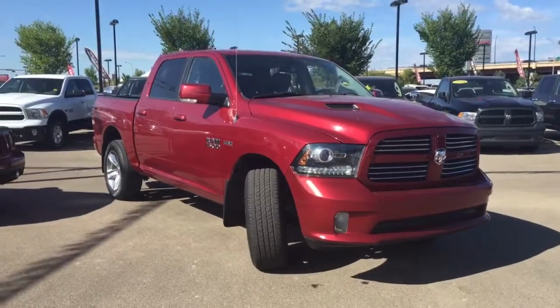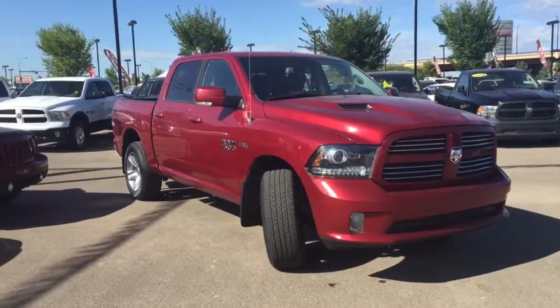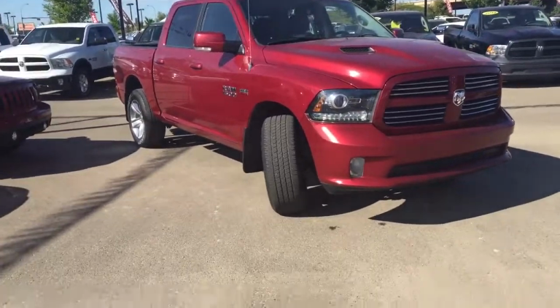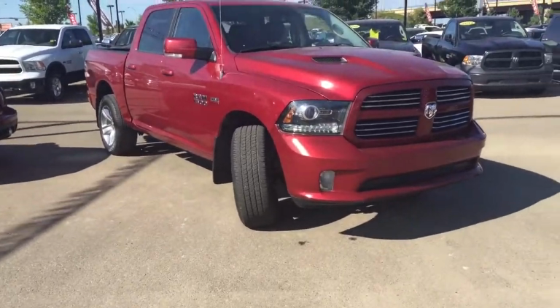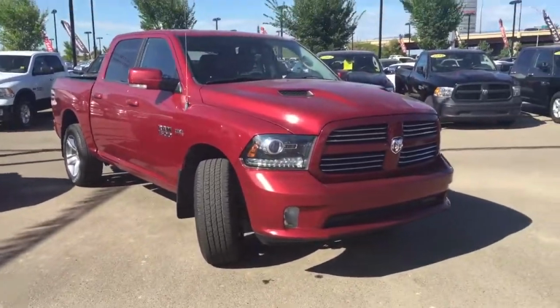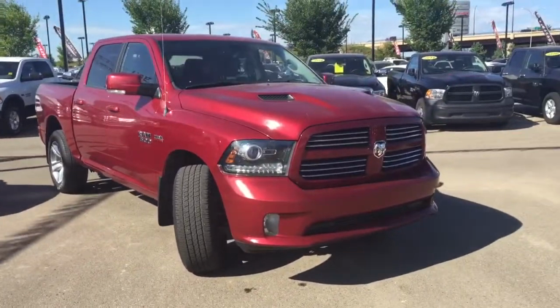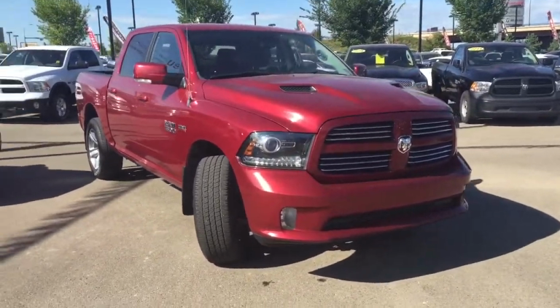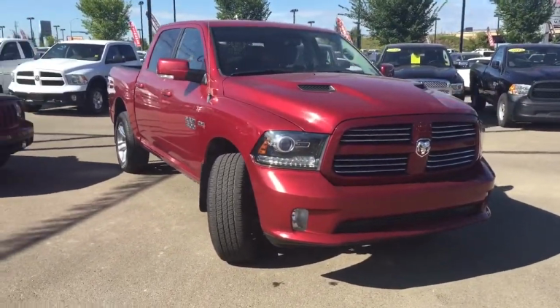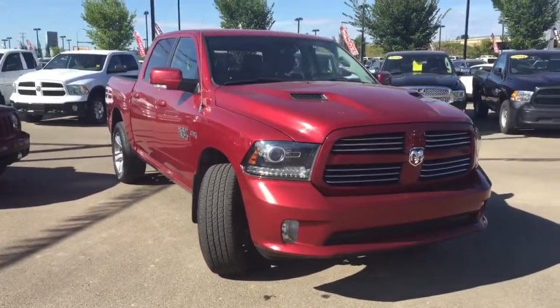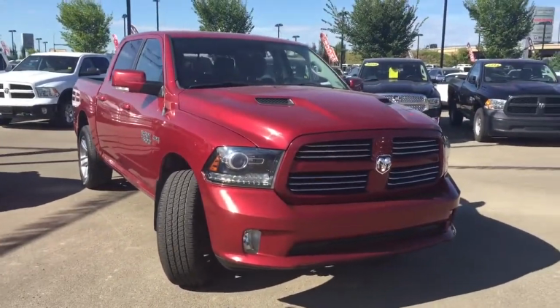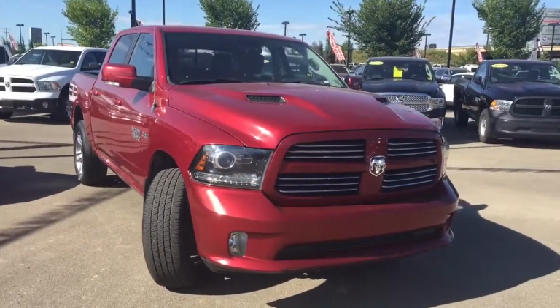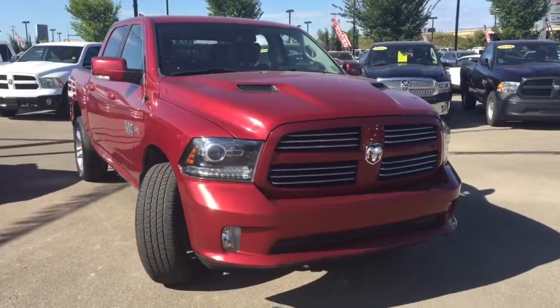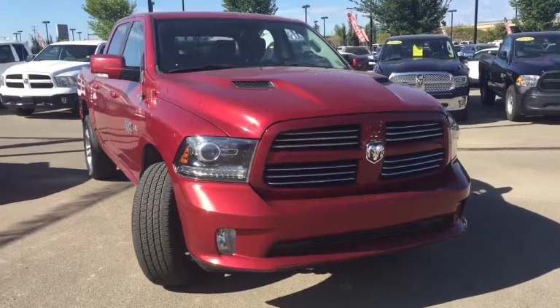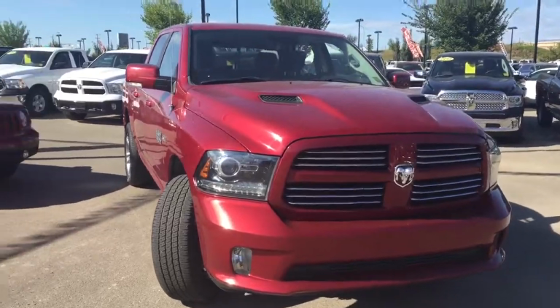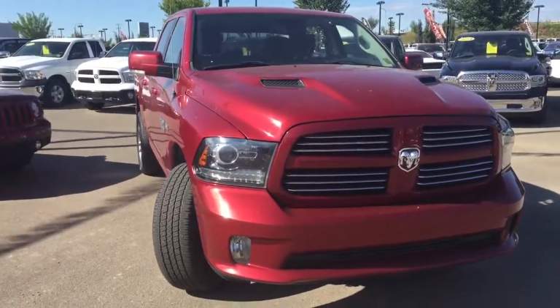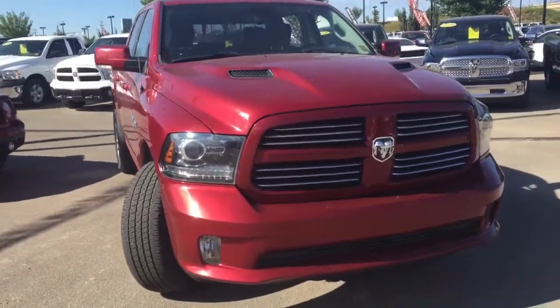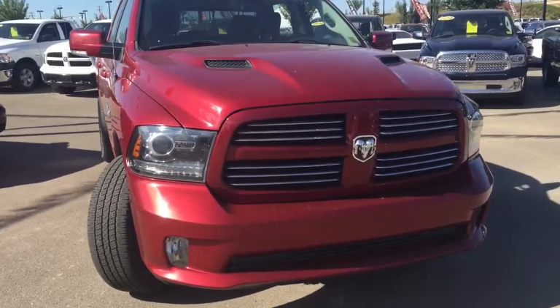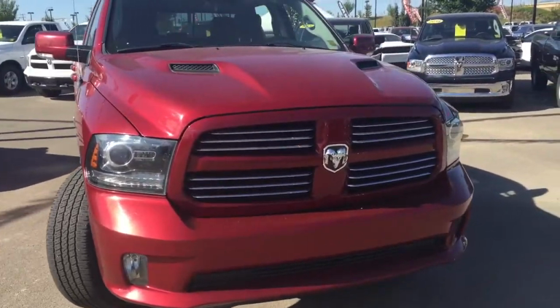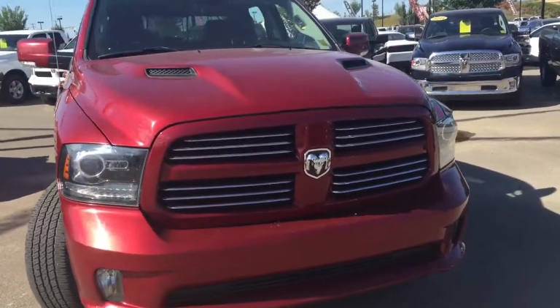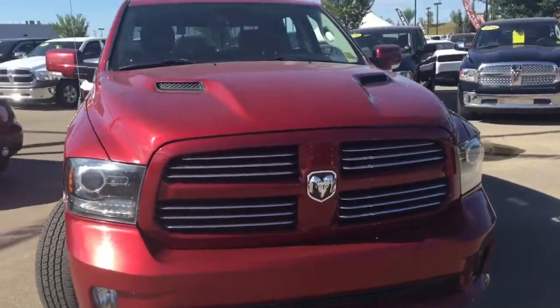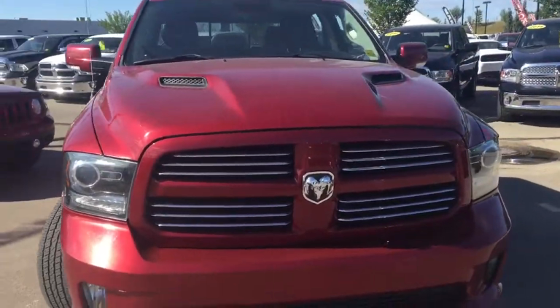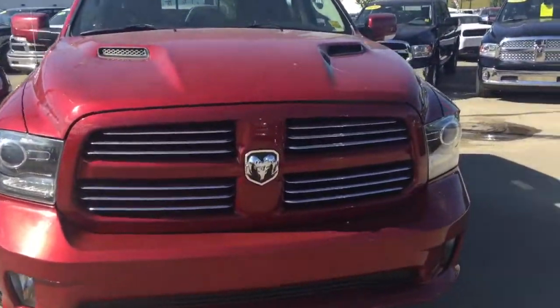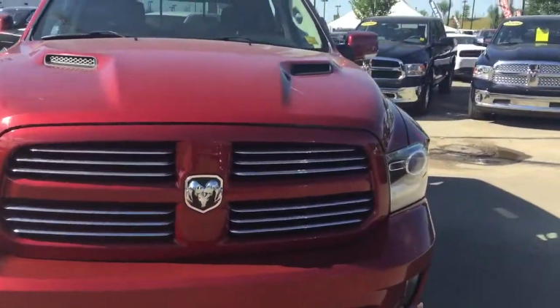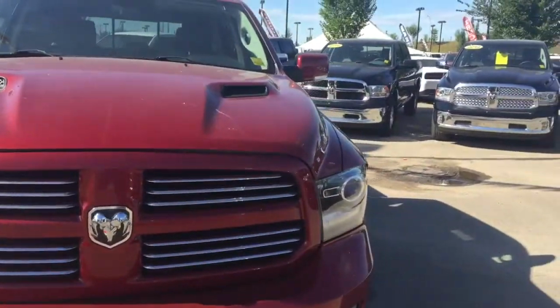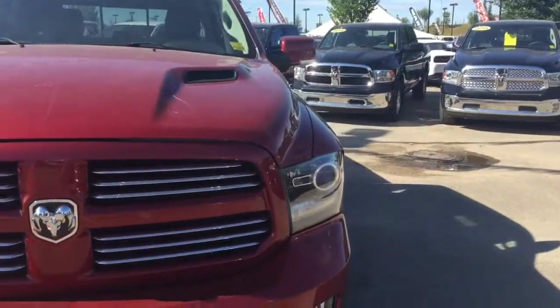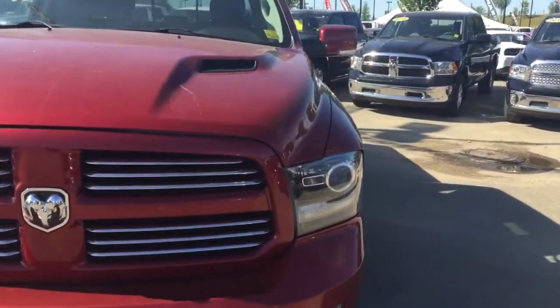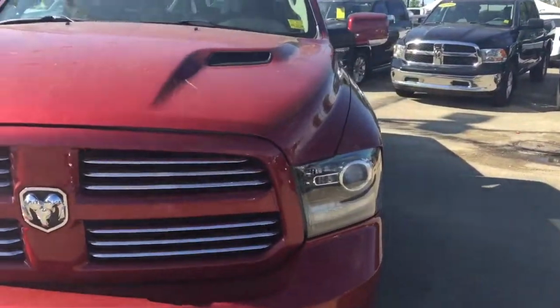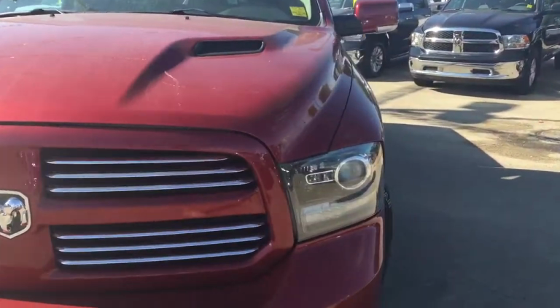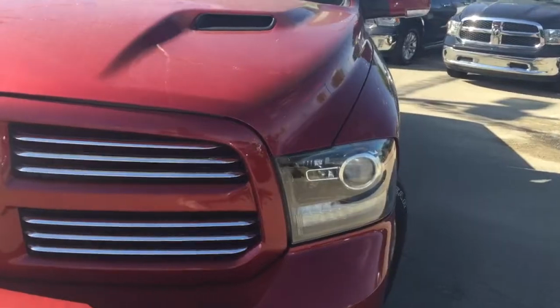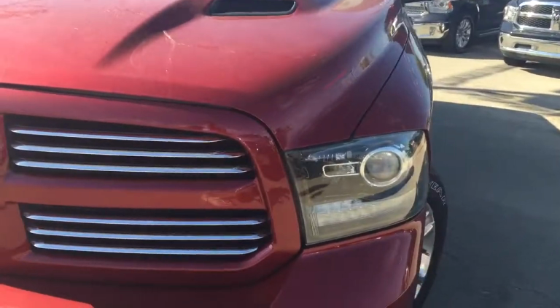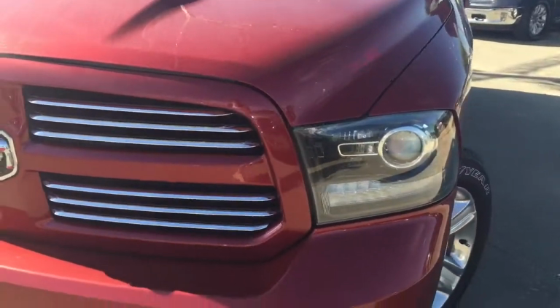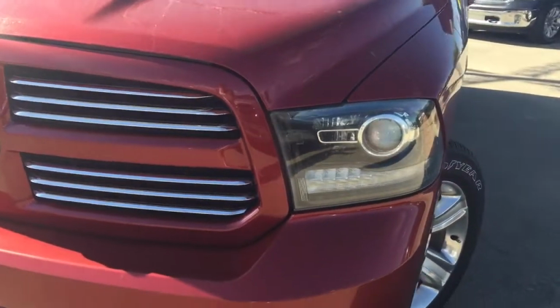Under the hood we've got the 5.7 liter V8 Hemi coupled with an automatic transmission. On the front we have your daytime running lights, your headlights, and some fog lights.